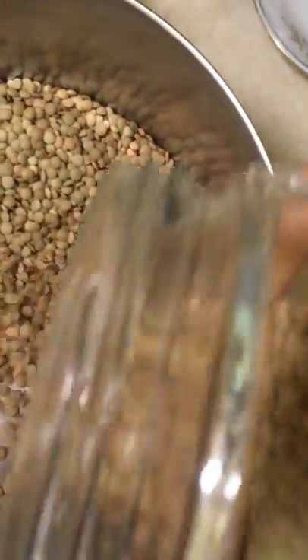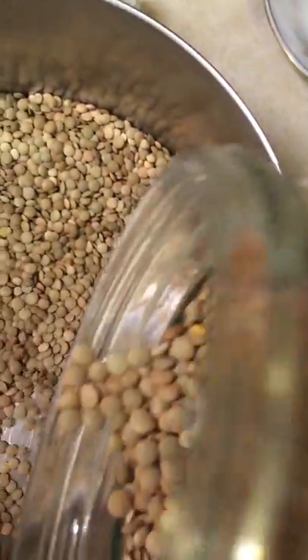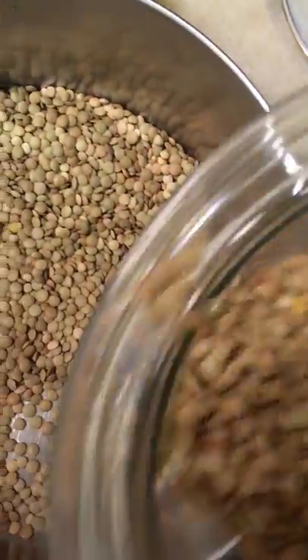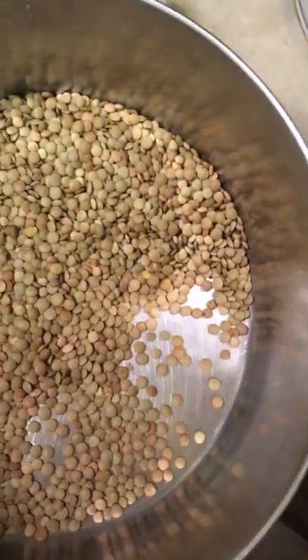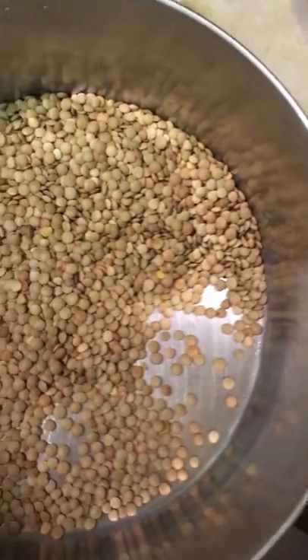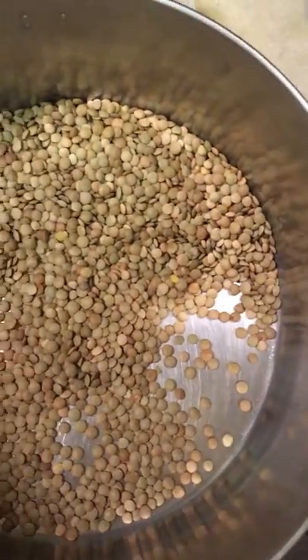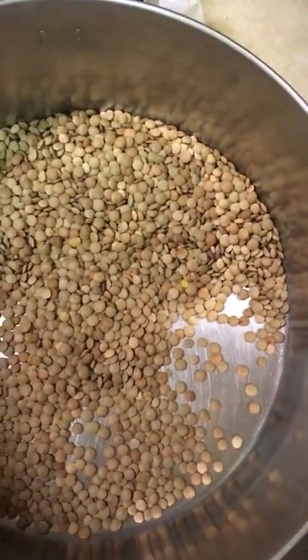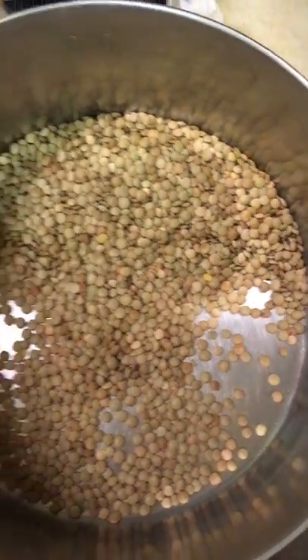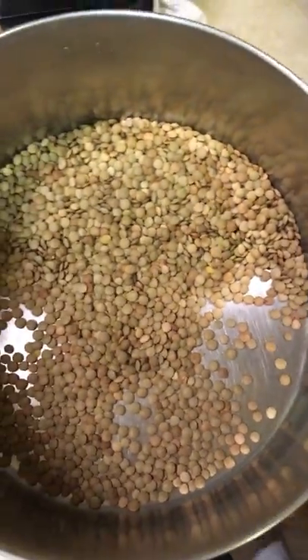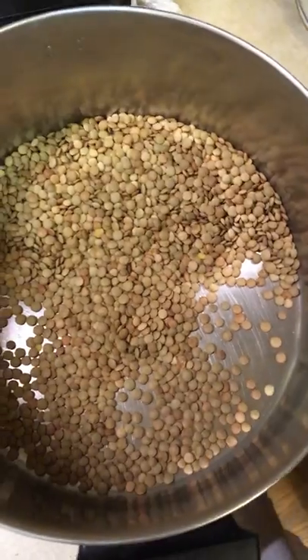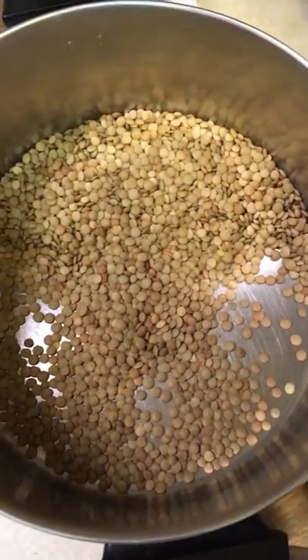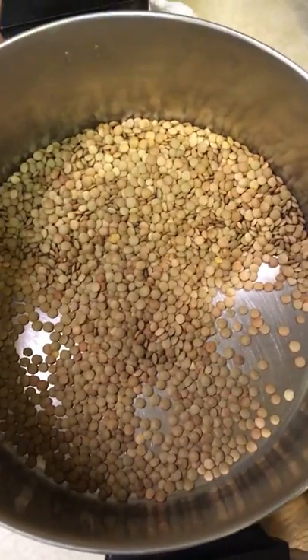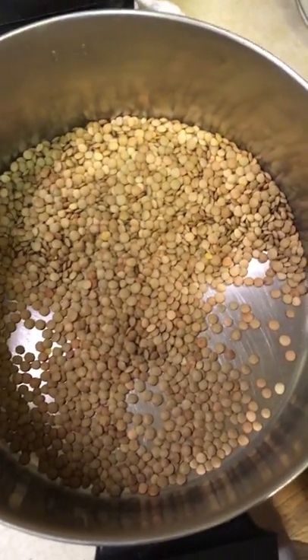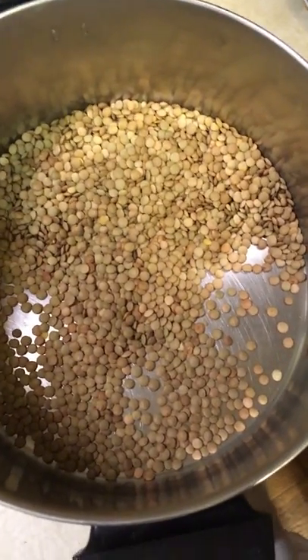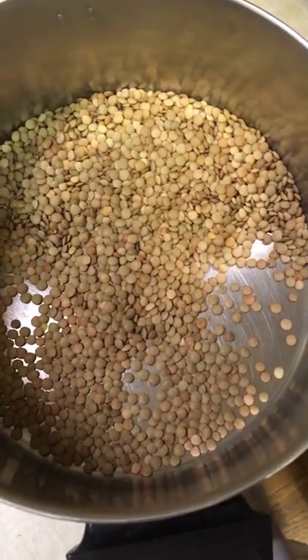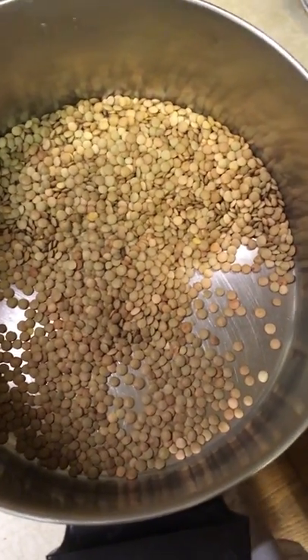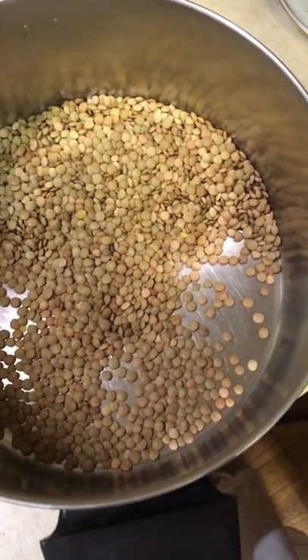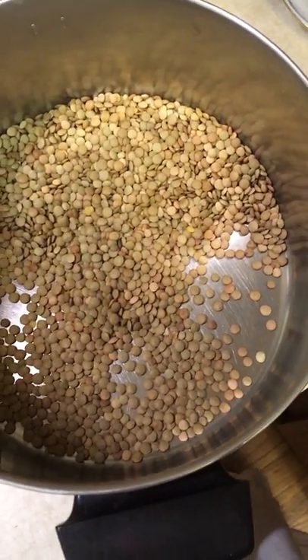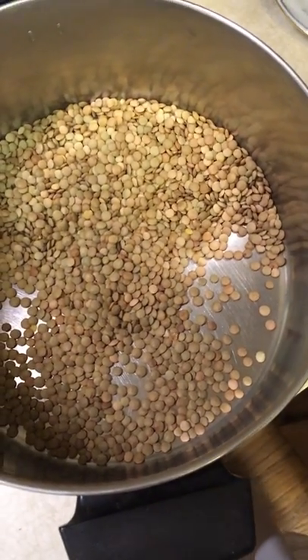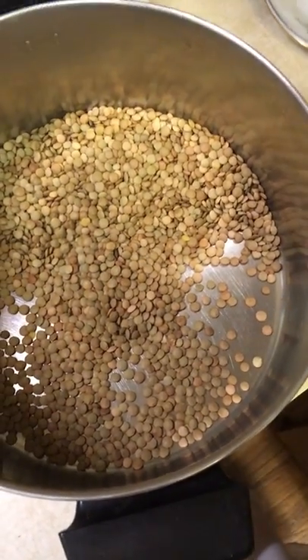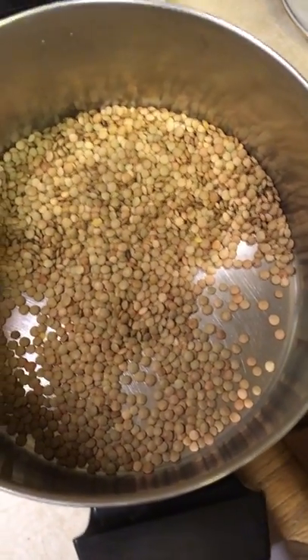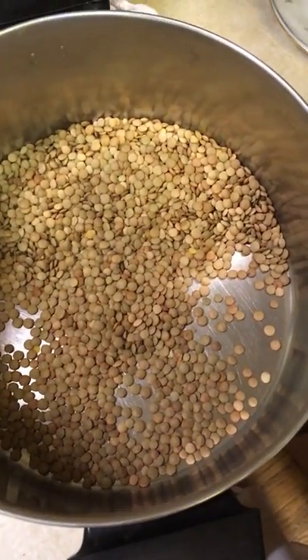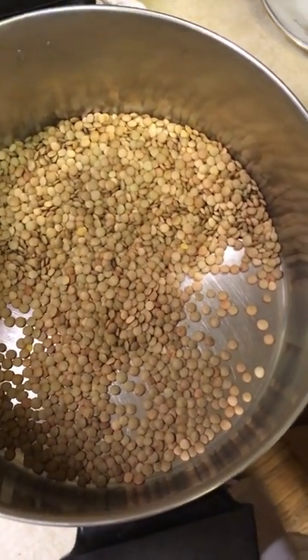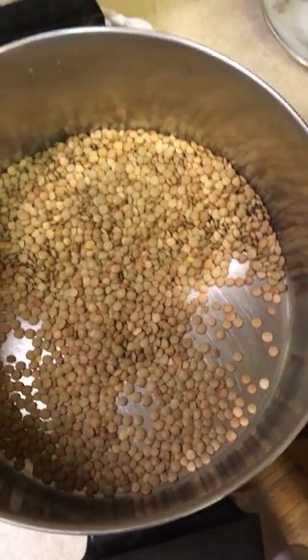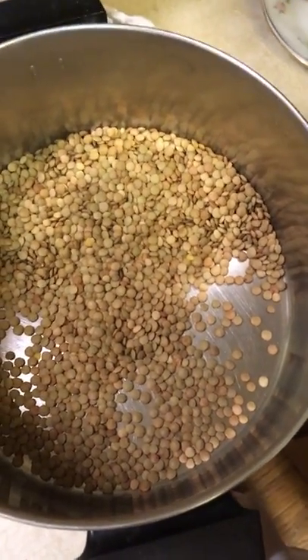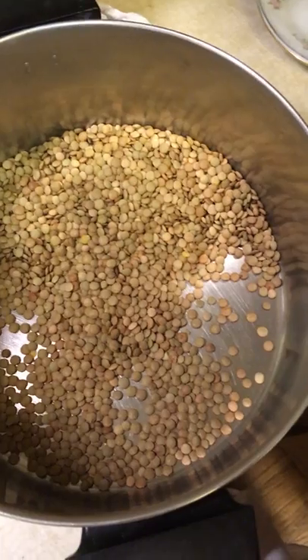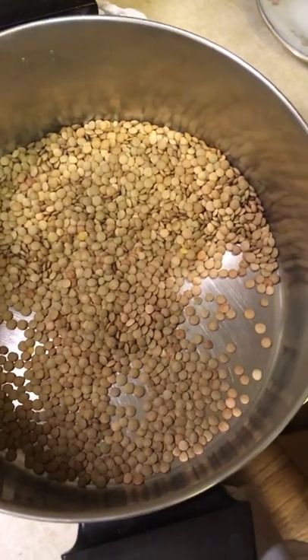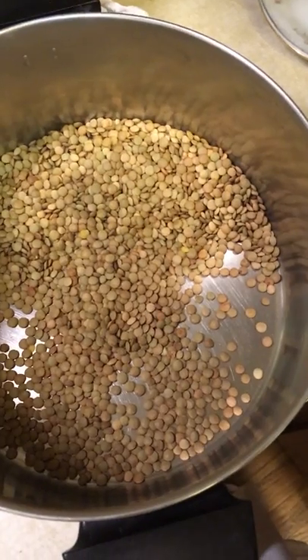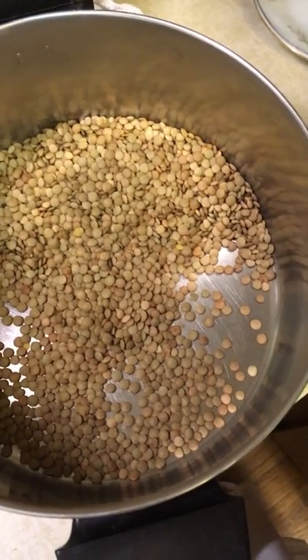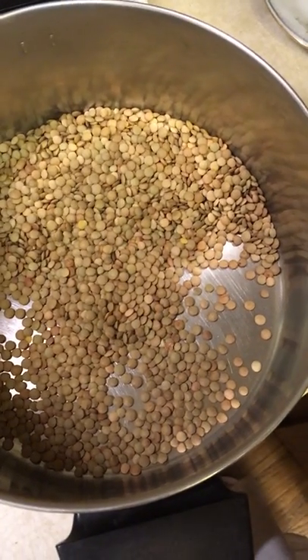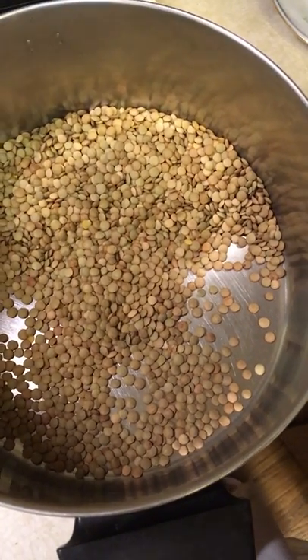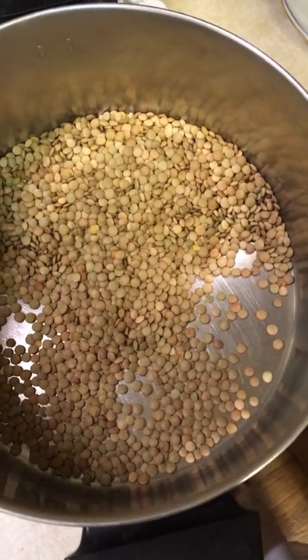More about the ingredients later — I just wanted to go over the importance of sorting beans, and then of course washing them.